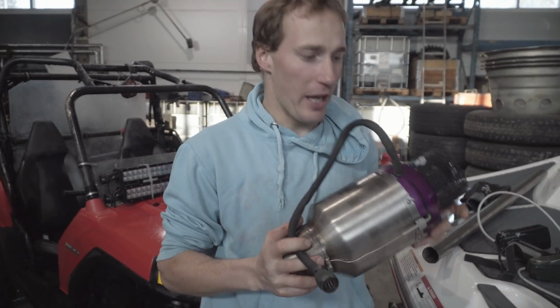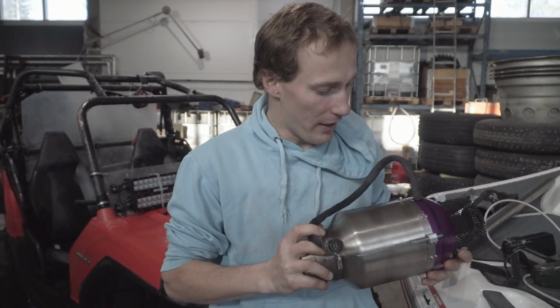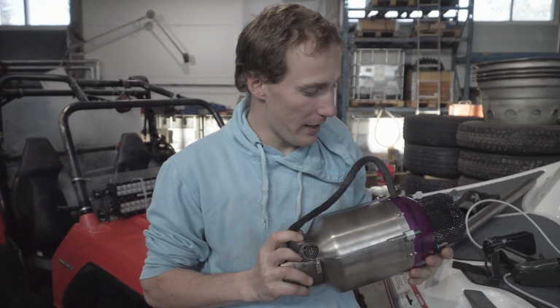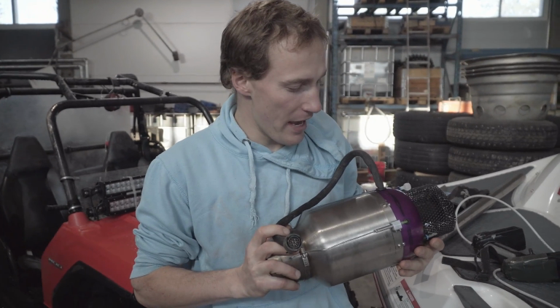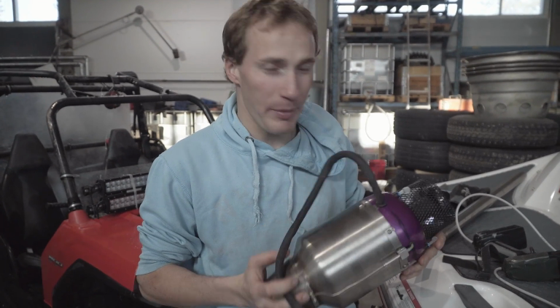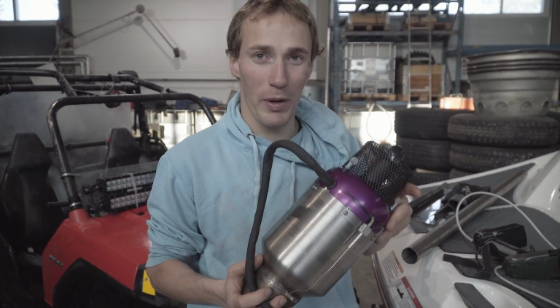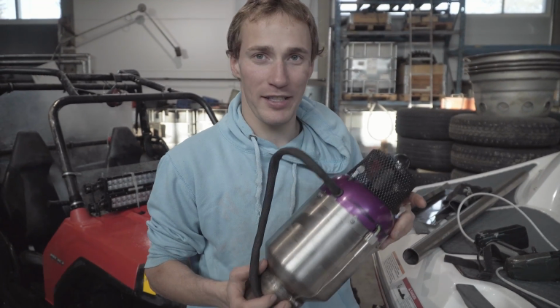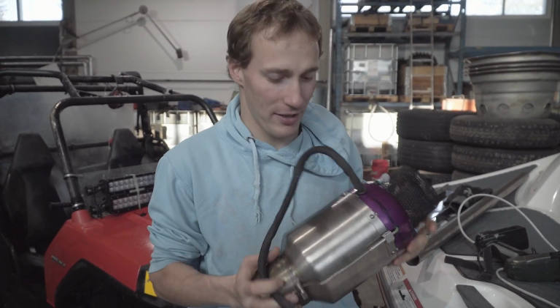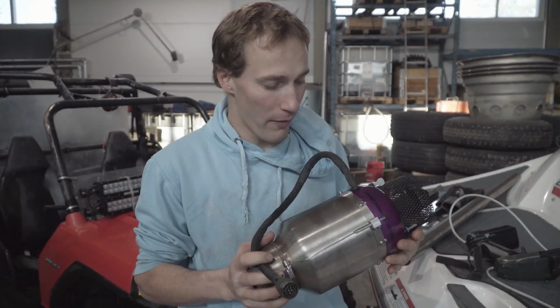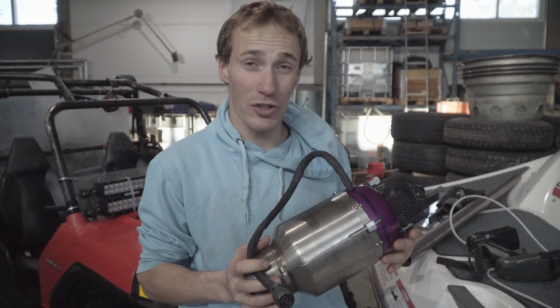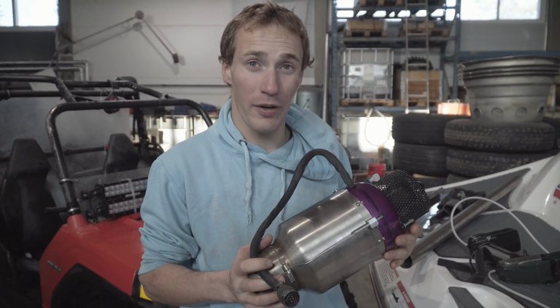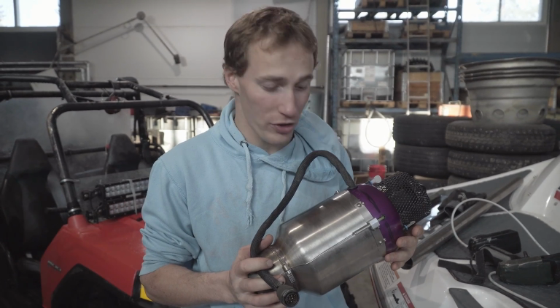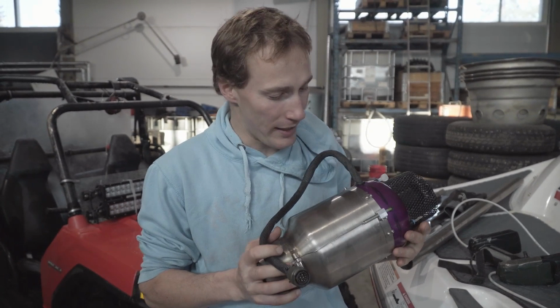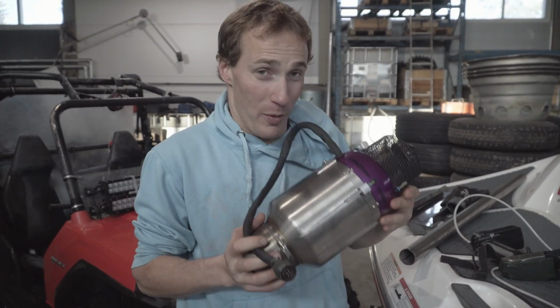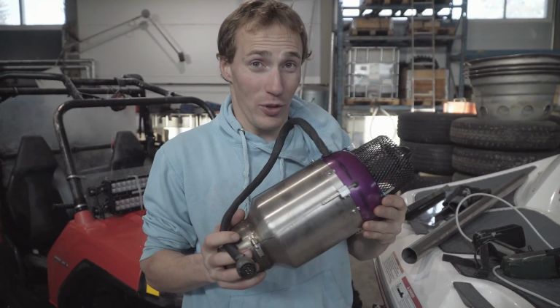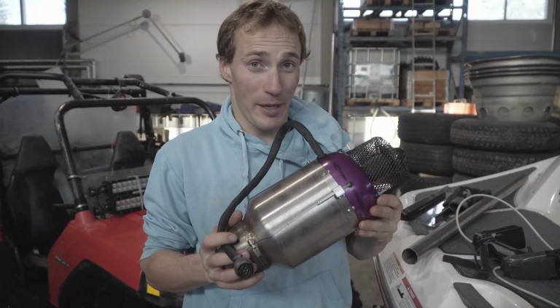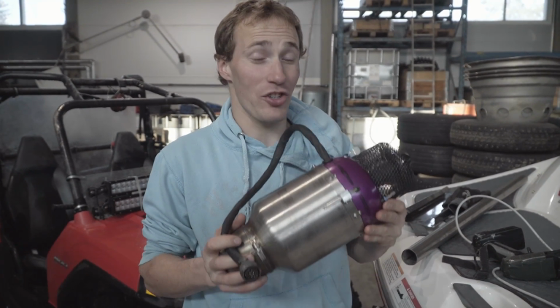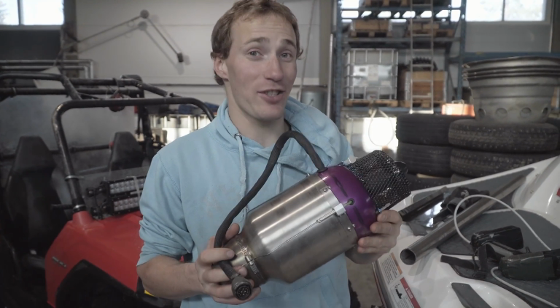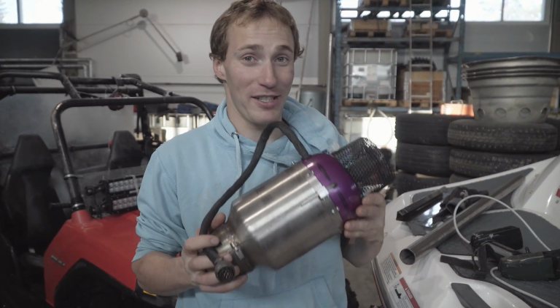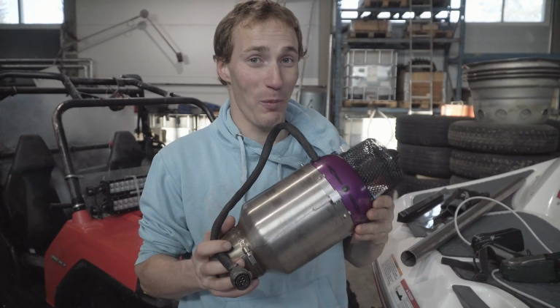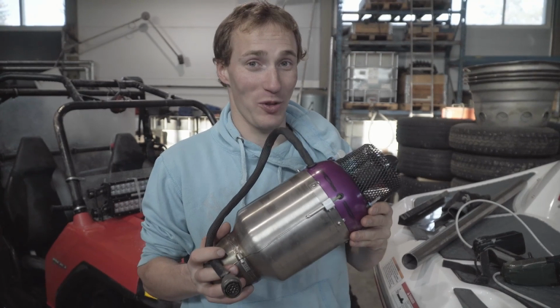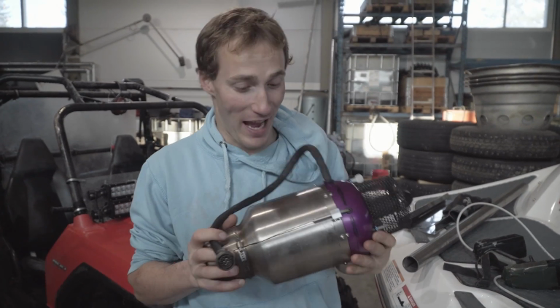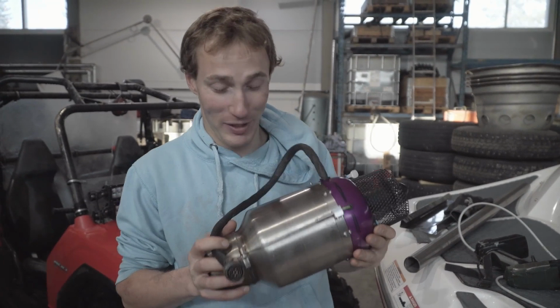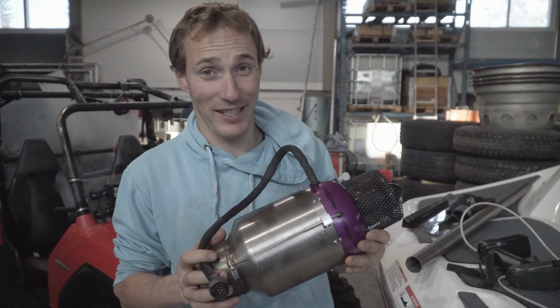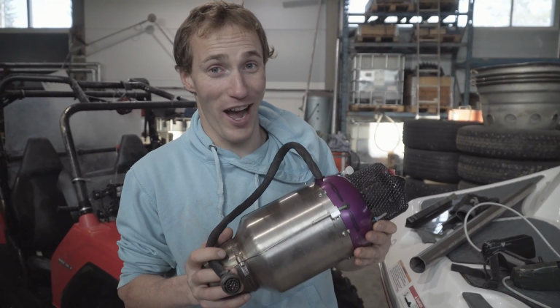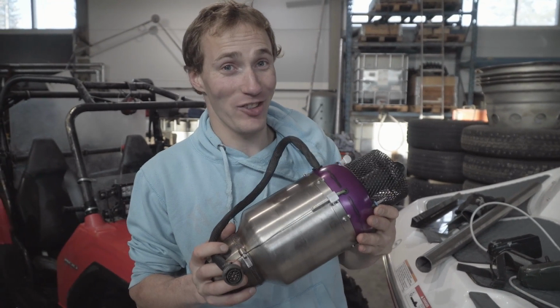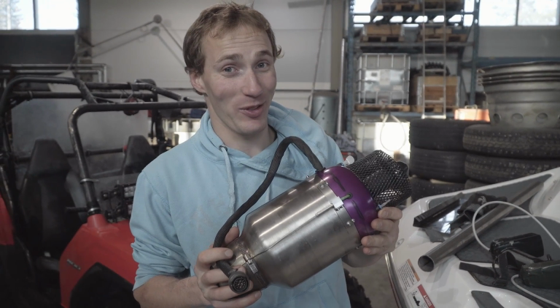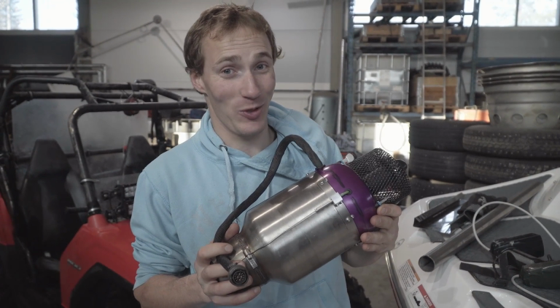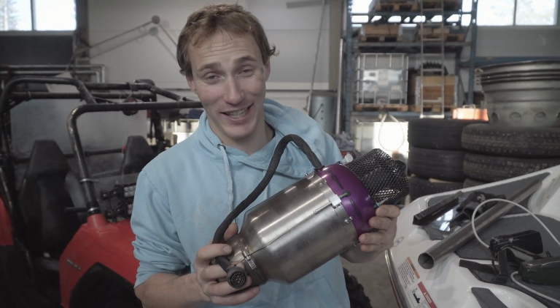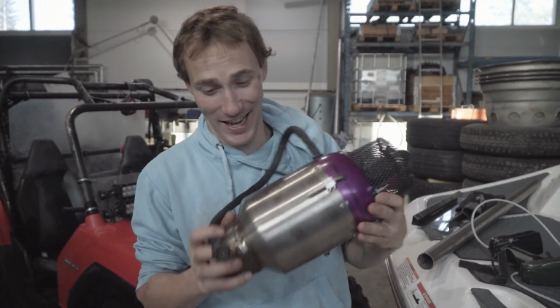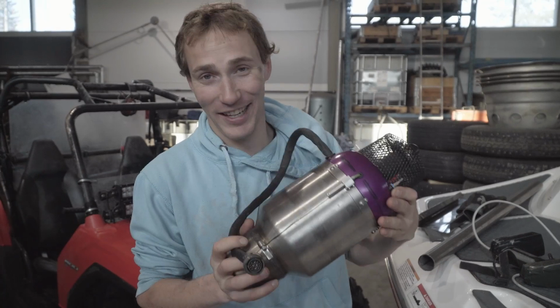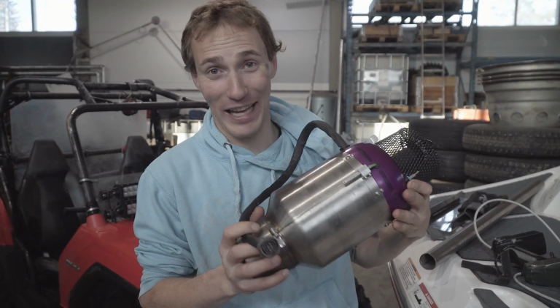Here we have an AMT microturbine. It gives us about 40 kilos of thrust, and we need to use this as a precision instrument. It's really important to handle this with care.